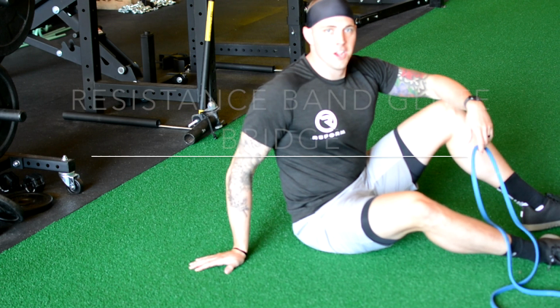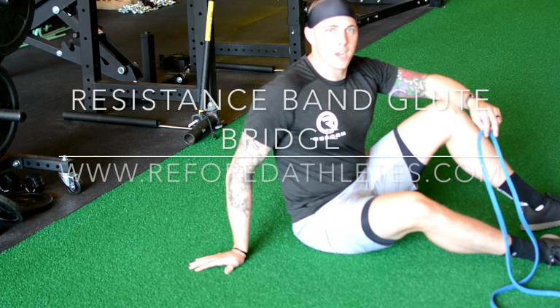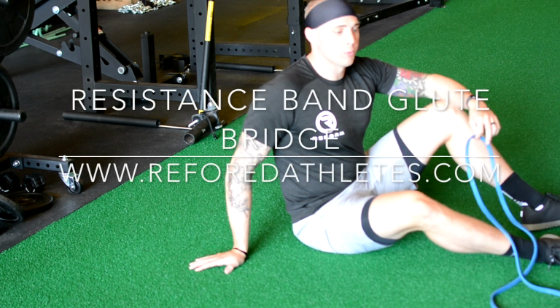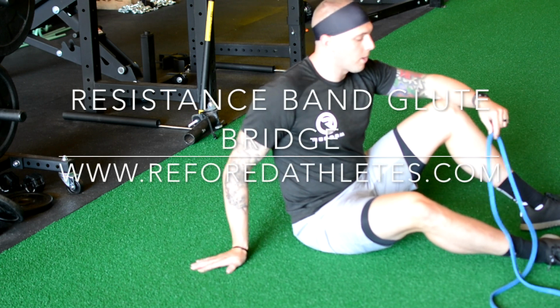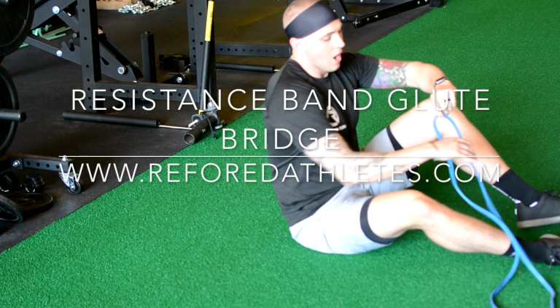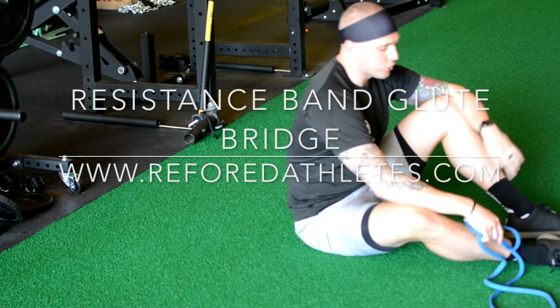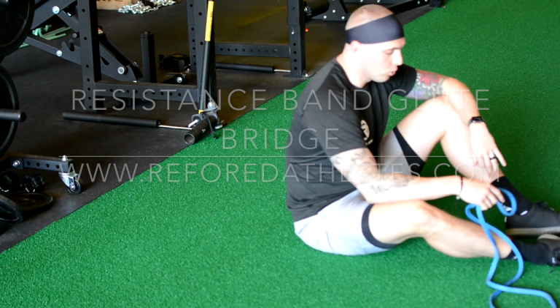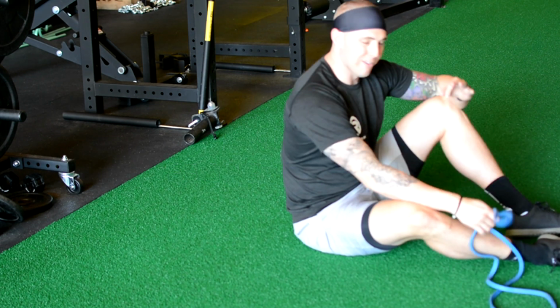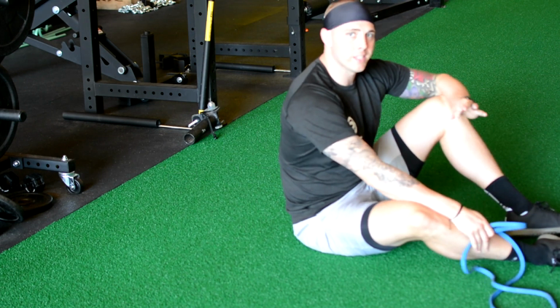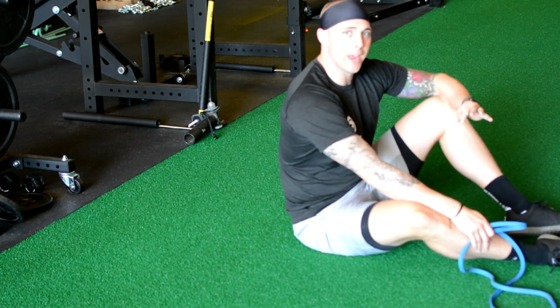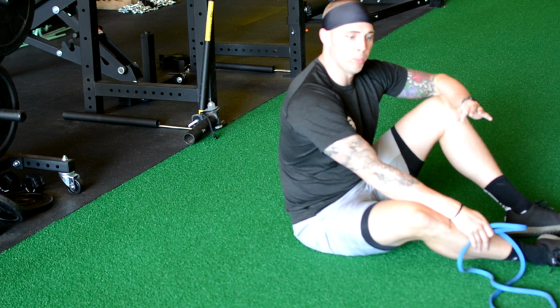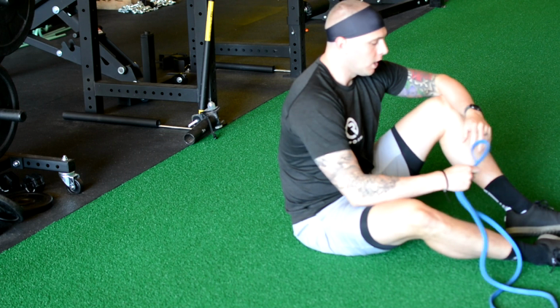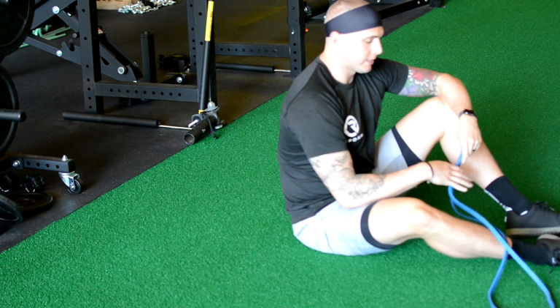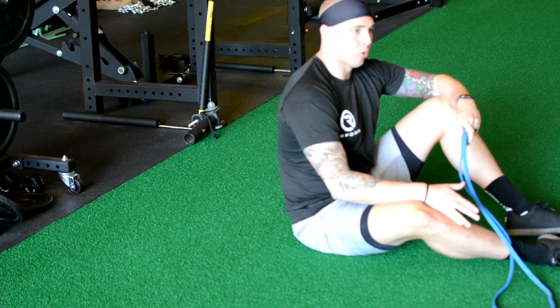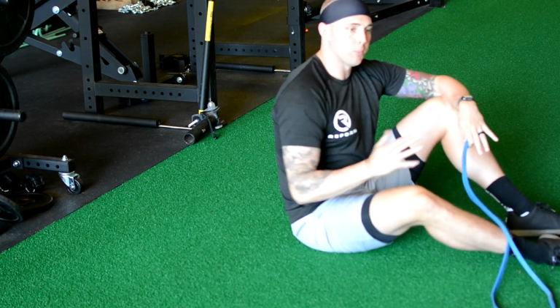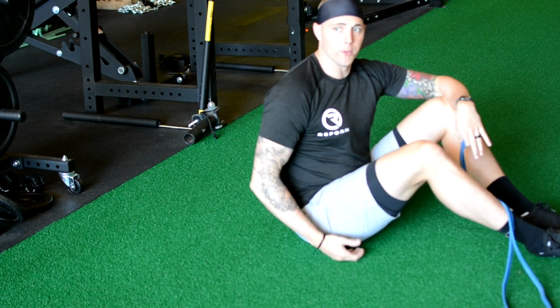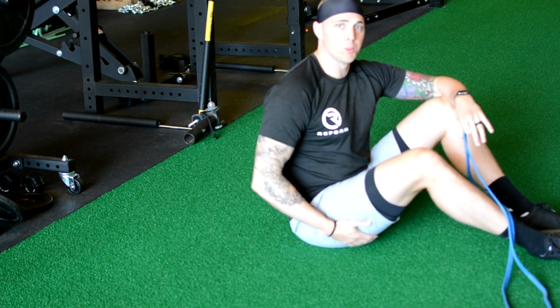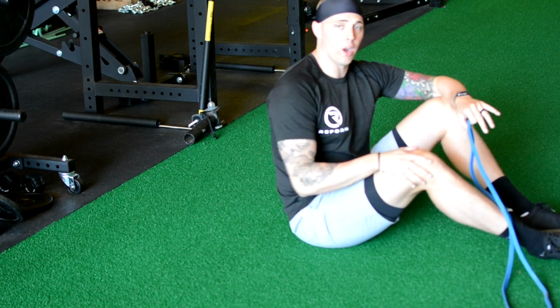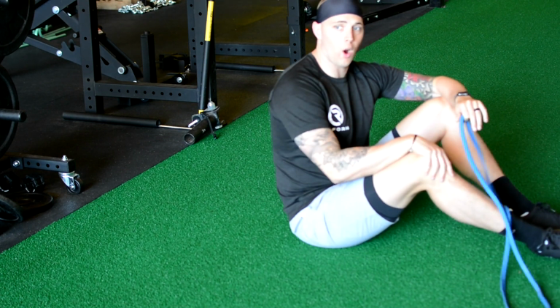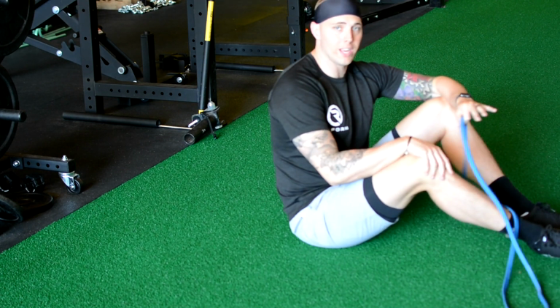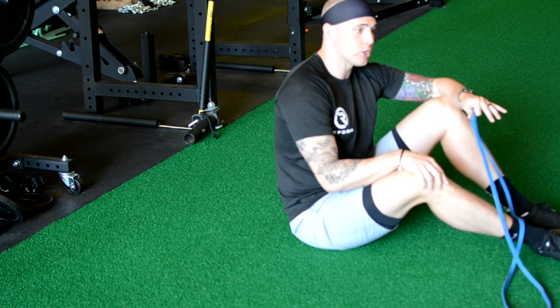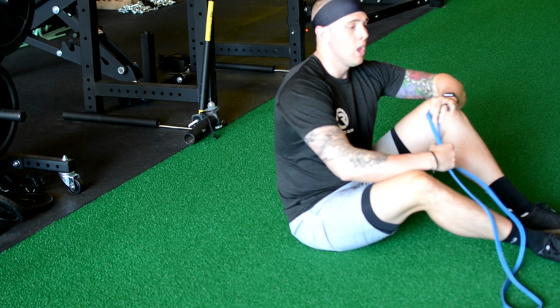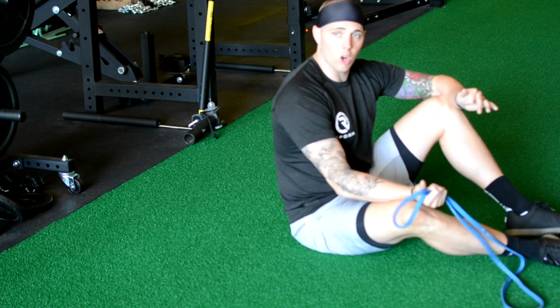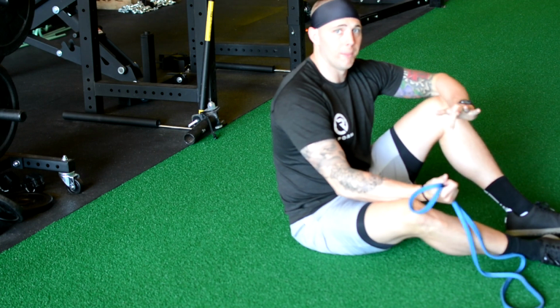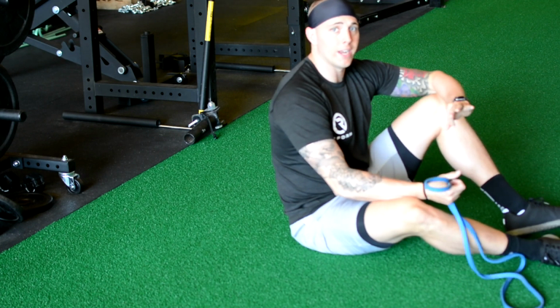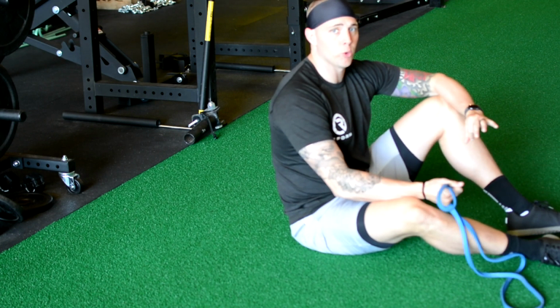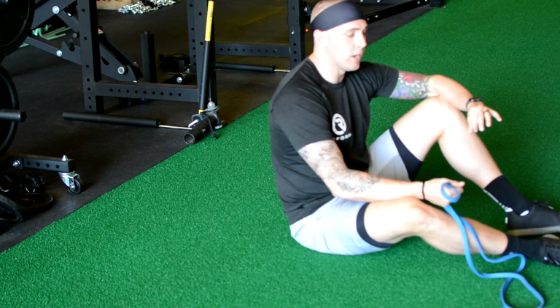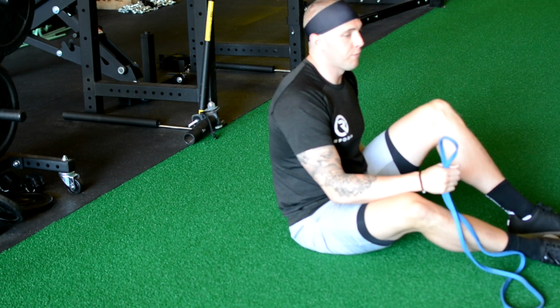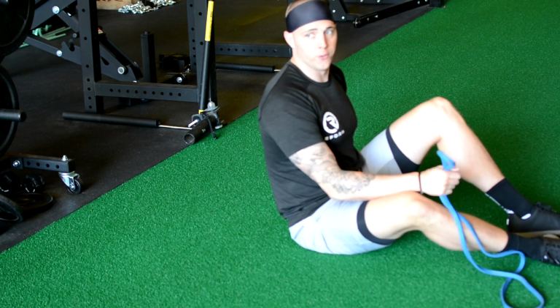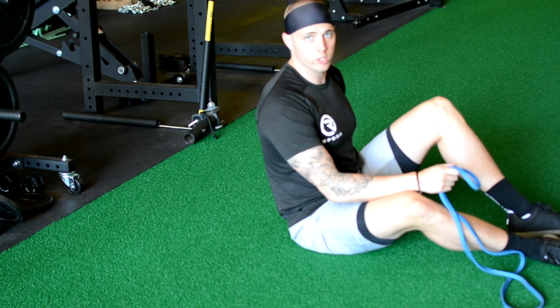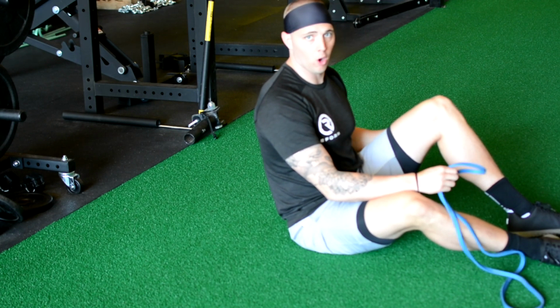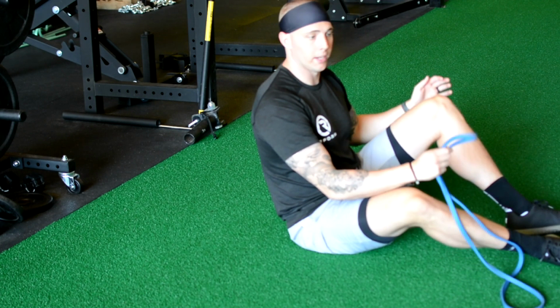What's up guys? Christopher Reform here. I want to show you a resistance band glute bridge. This is going to be great to prime your glutes before a squat or a deadlift session, and it's also going to be a great accessory movement to finish off your glutes after a hardcore leg day.